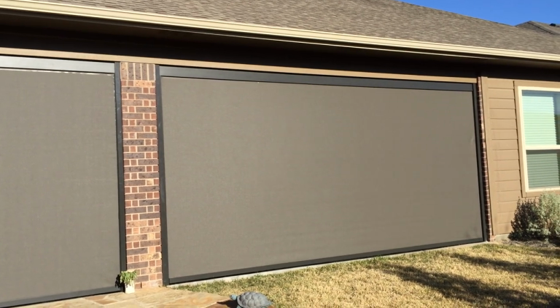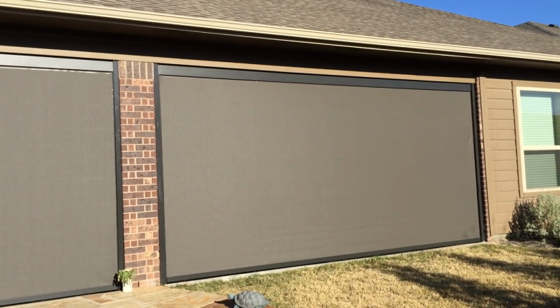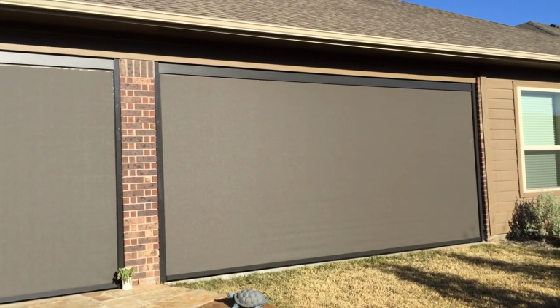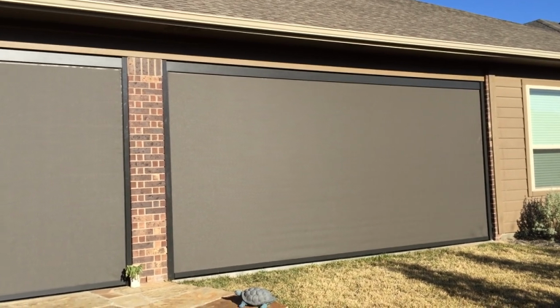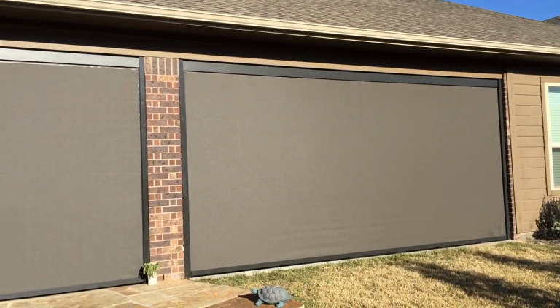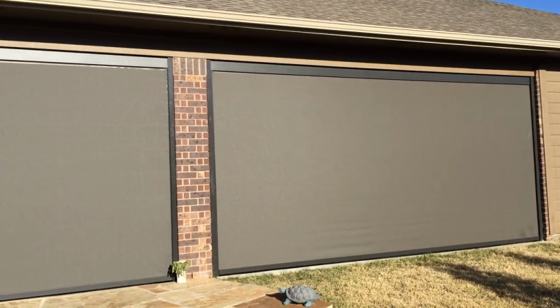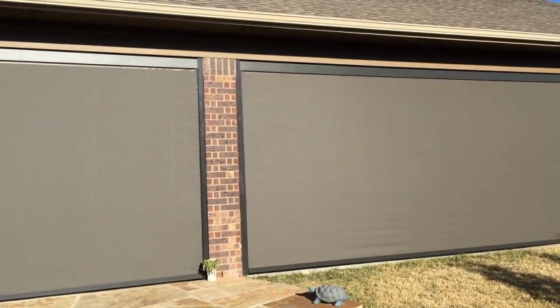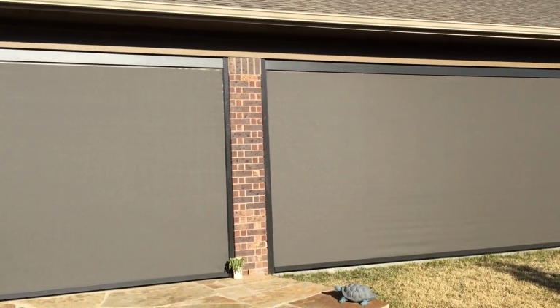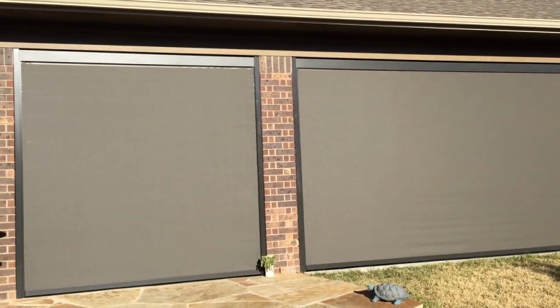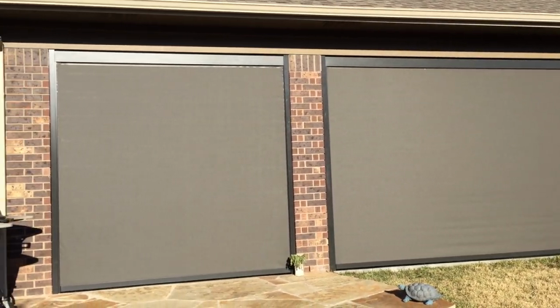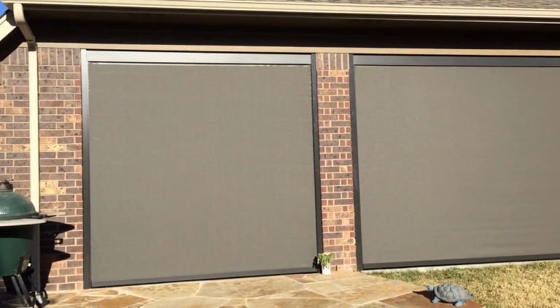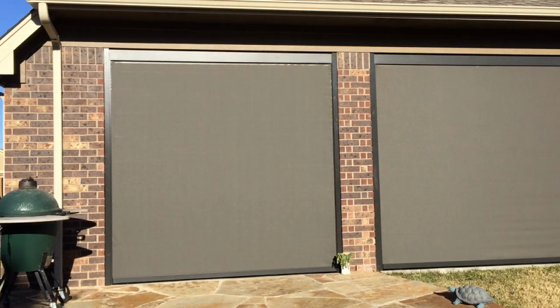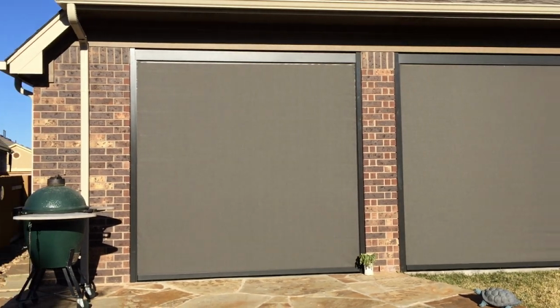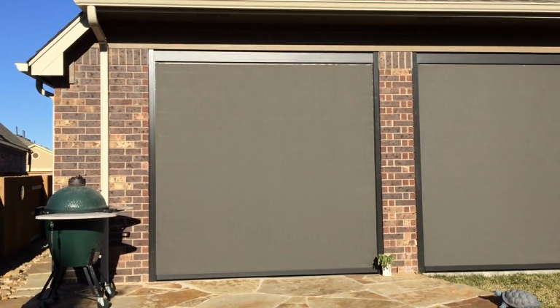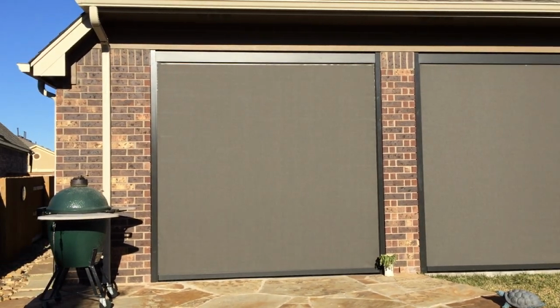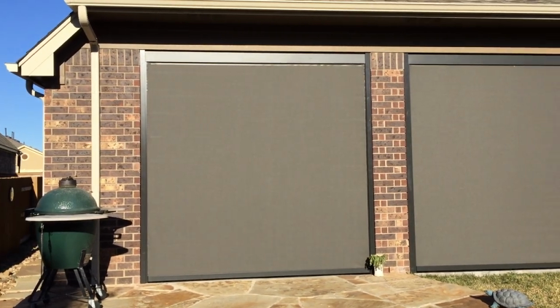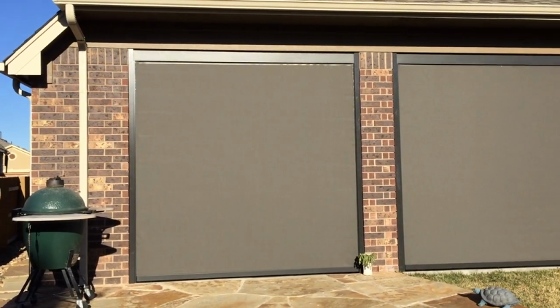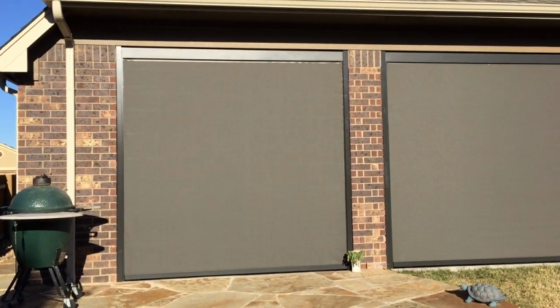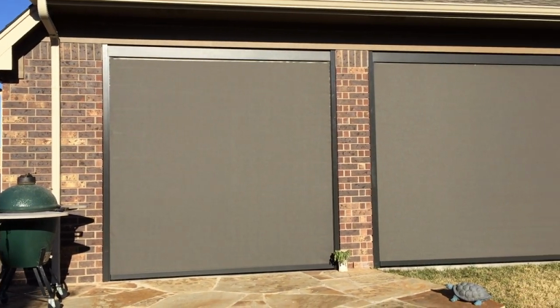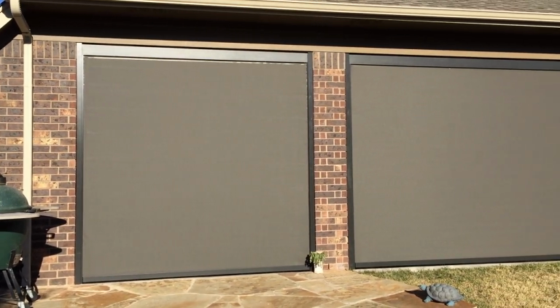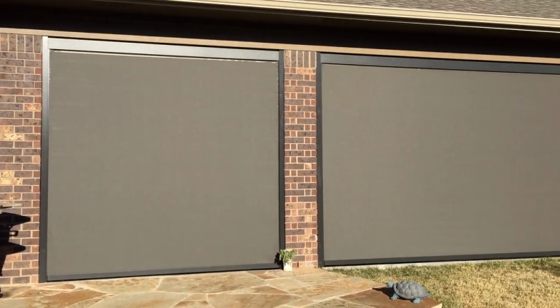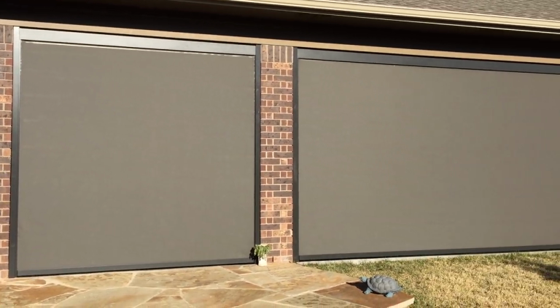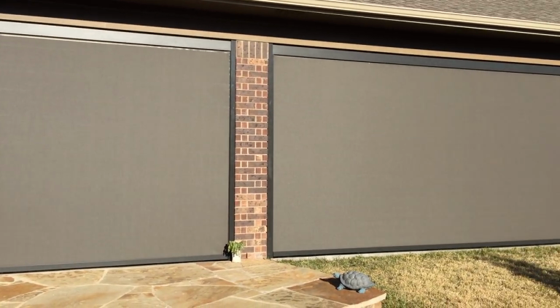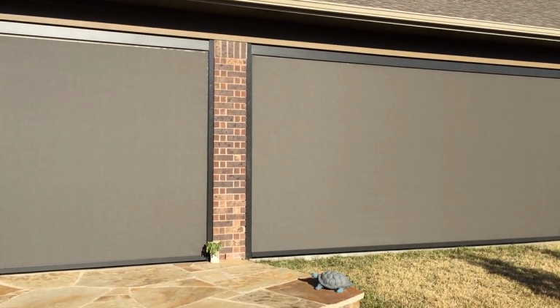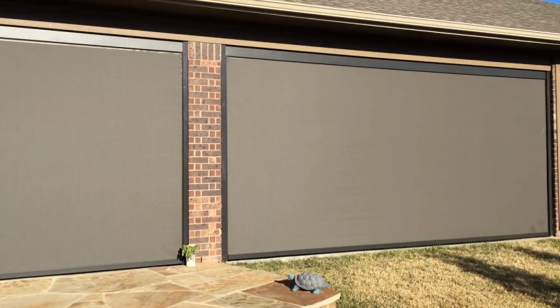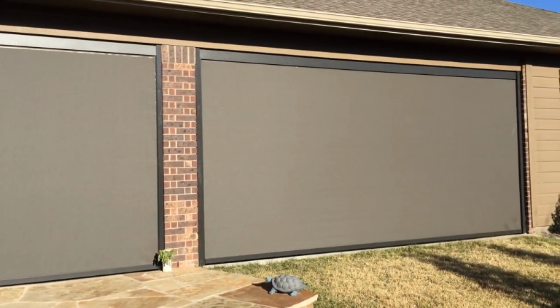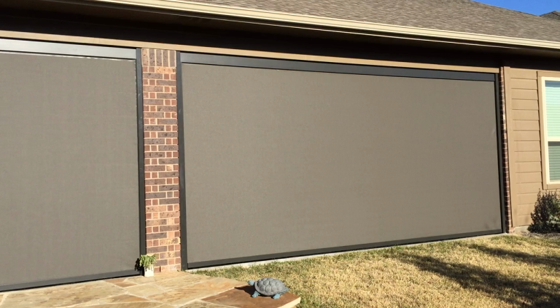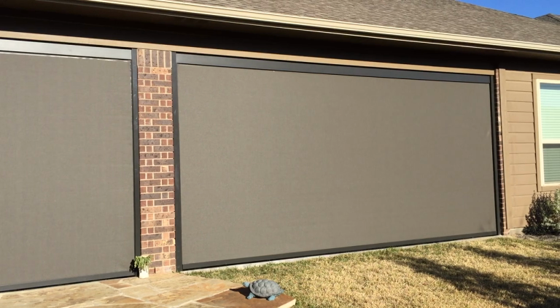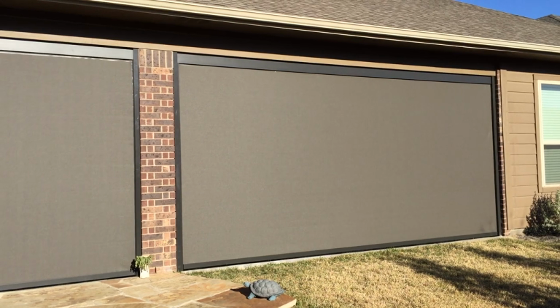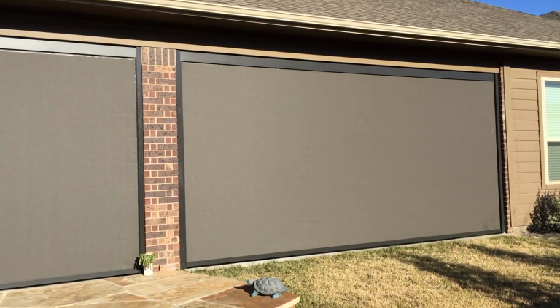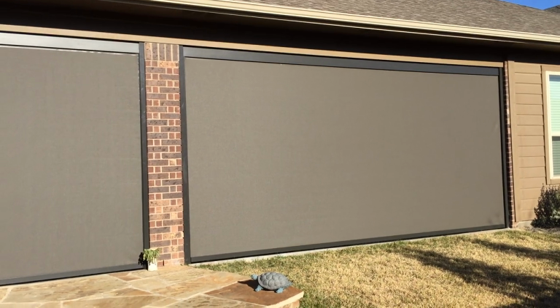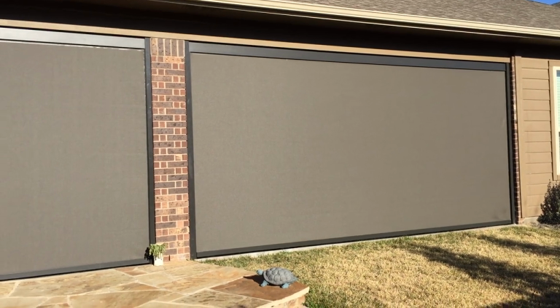Hello, this is Jared, owner of ShadingTexas.com. We actually installed four solution tension patio screens on this patio here in Georgetown, a little bit north of Austin, Texas.